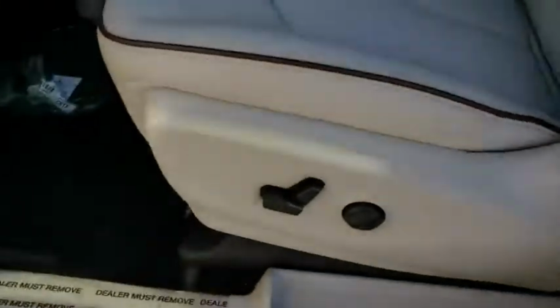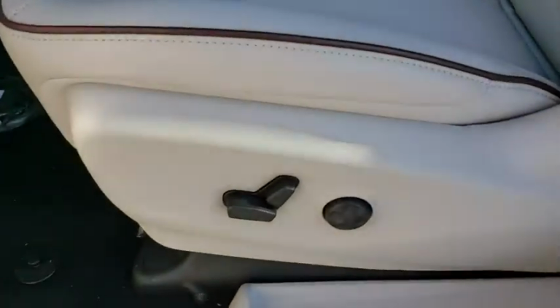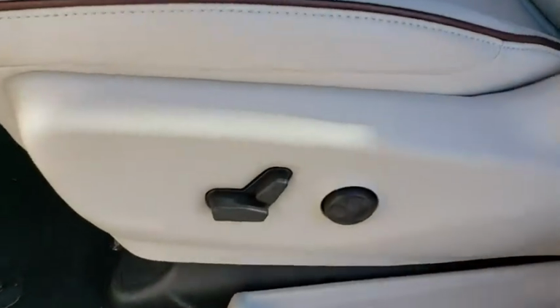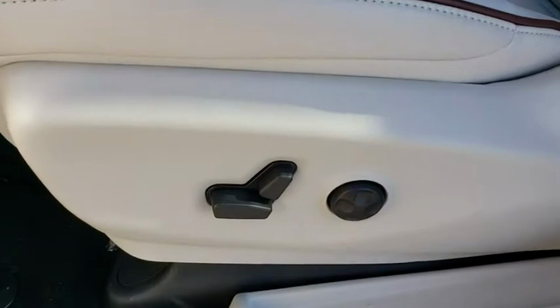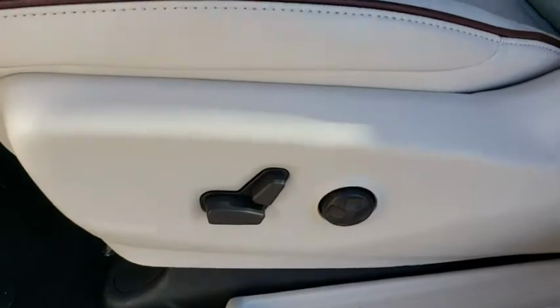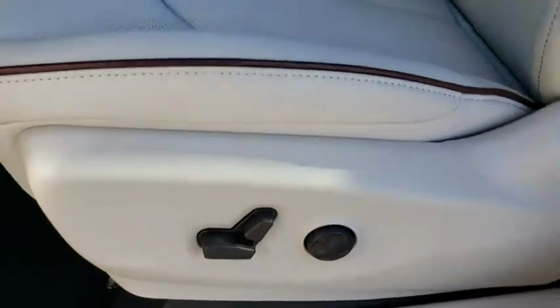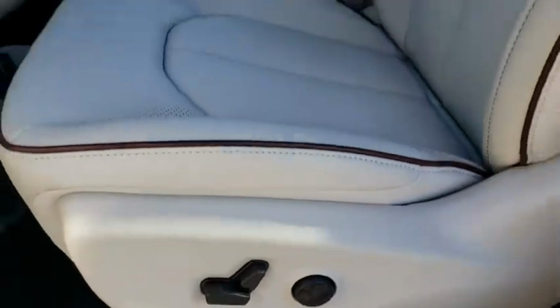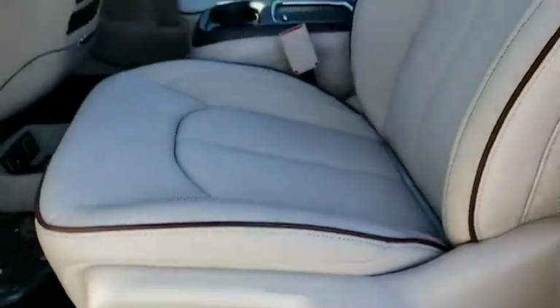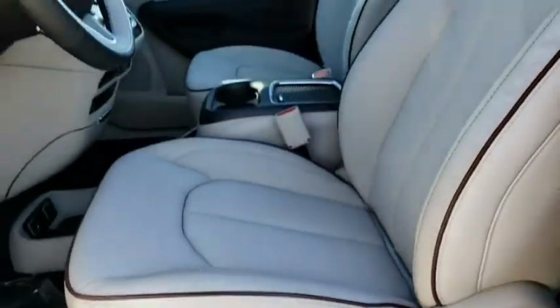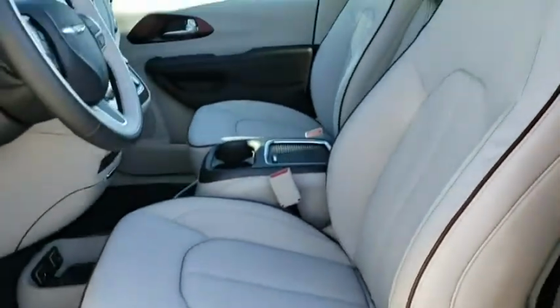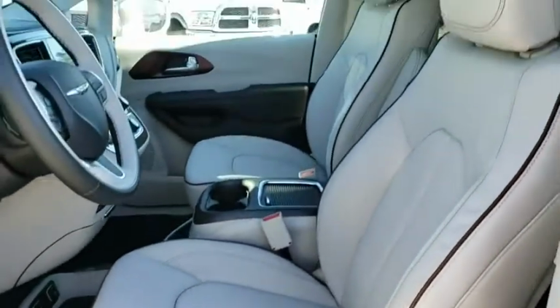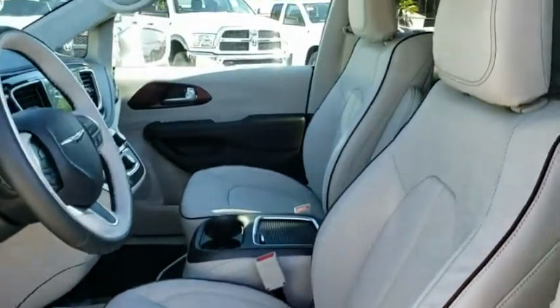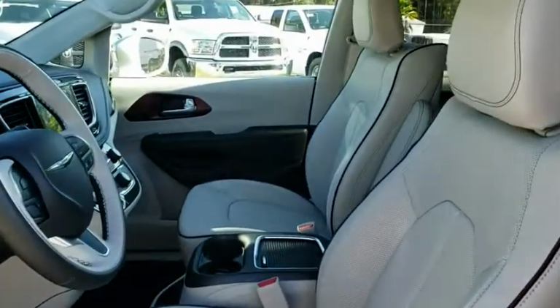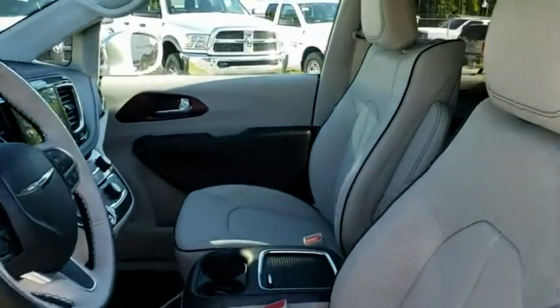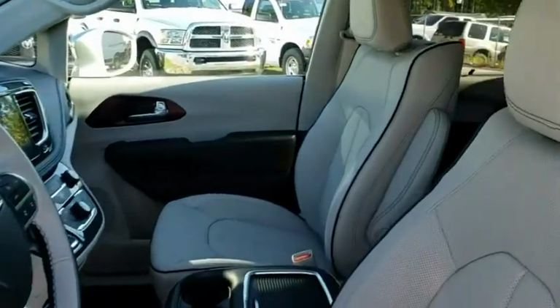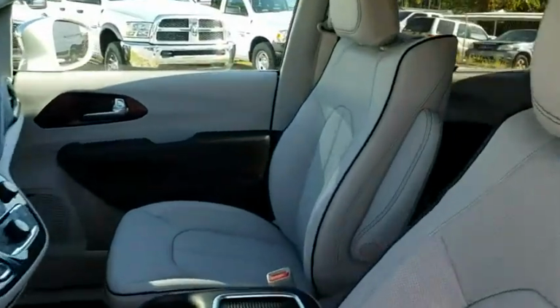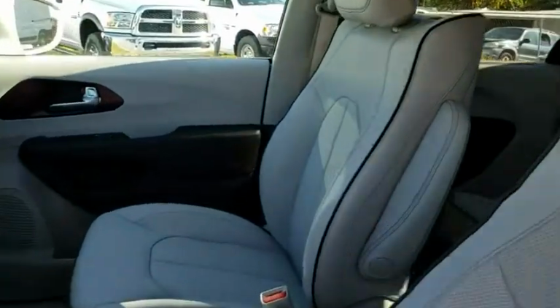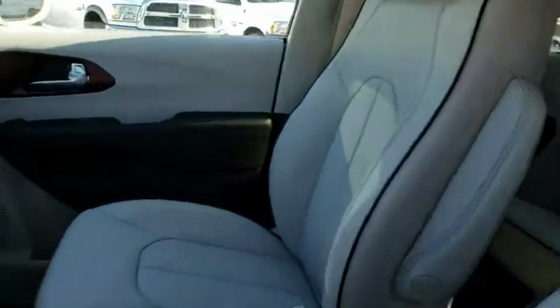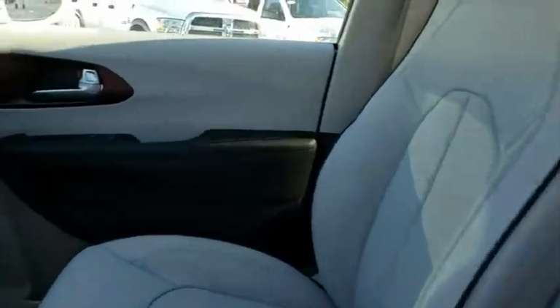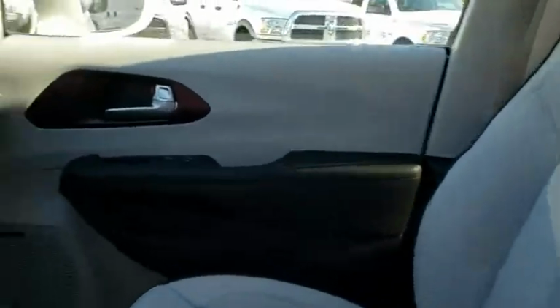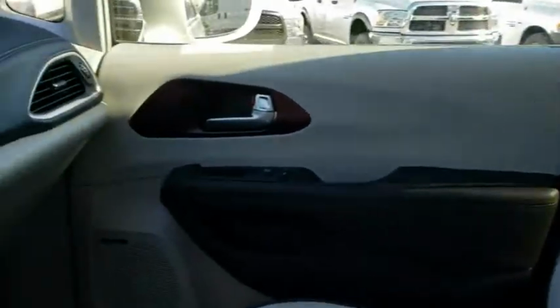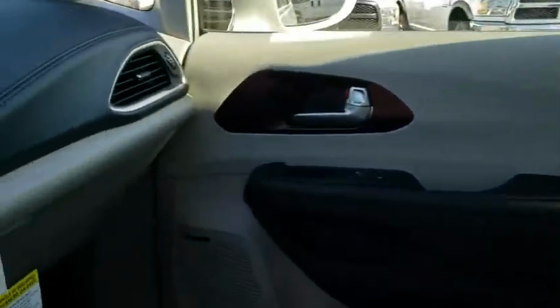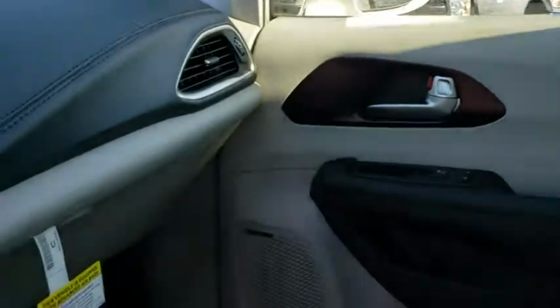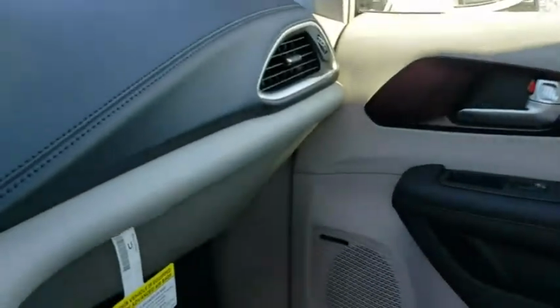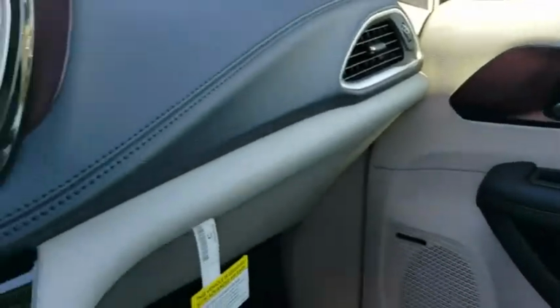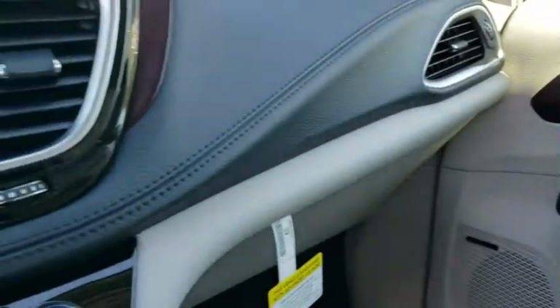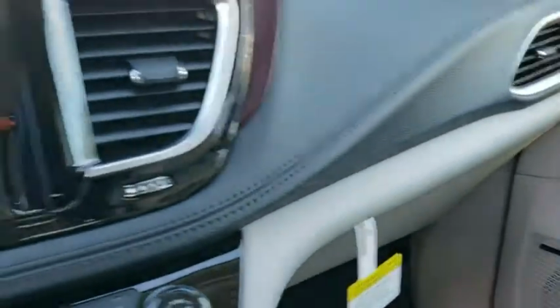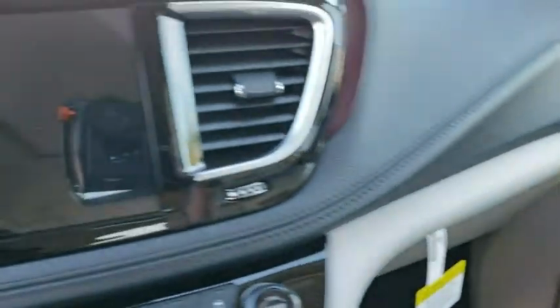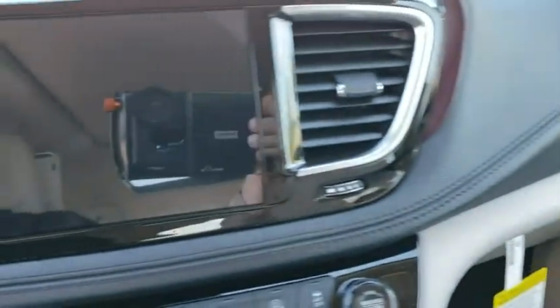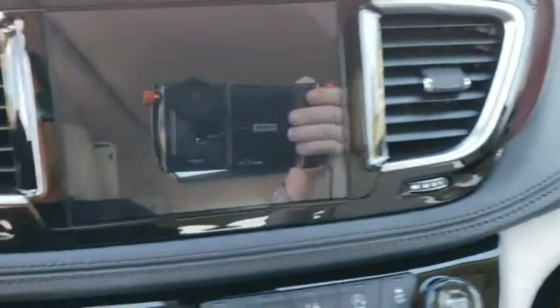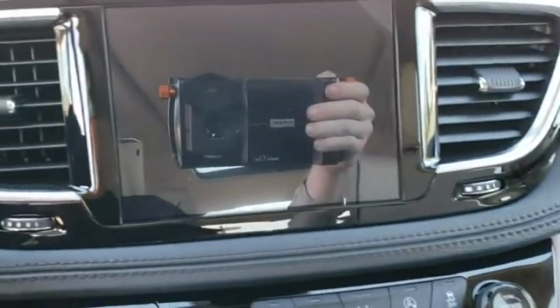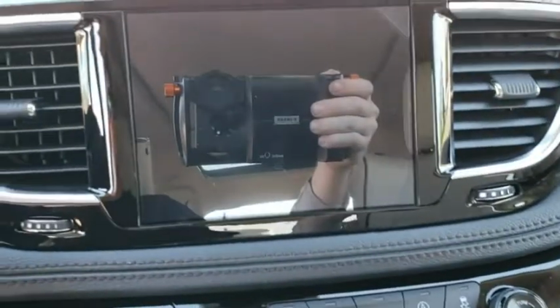Aluminum wheels, keyless start, floor mats. This vehicle offers reliability and good looks at a great price. So come in and take a test drive today.